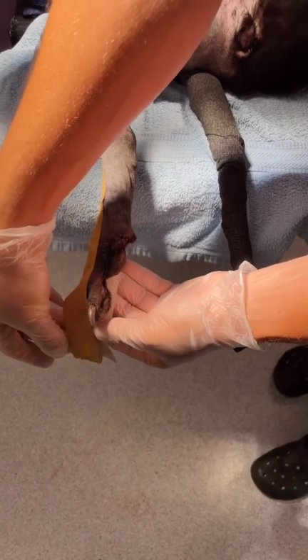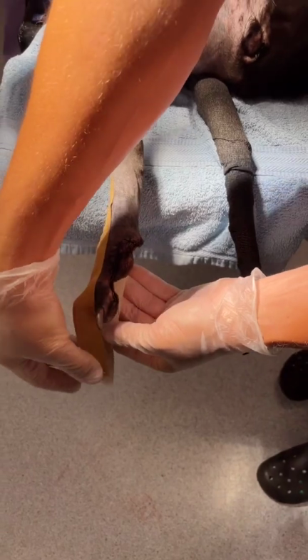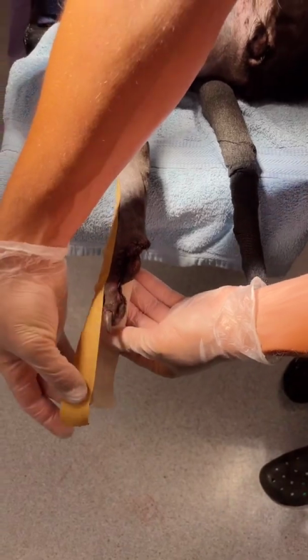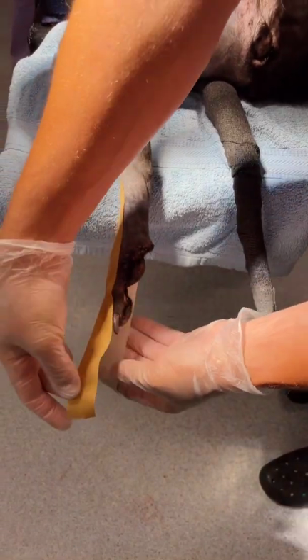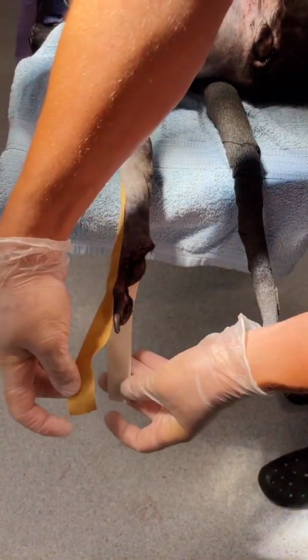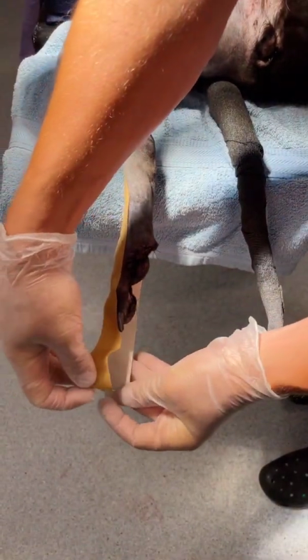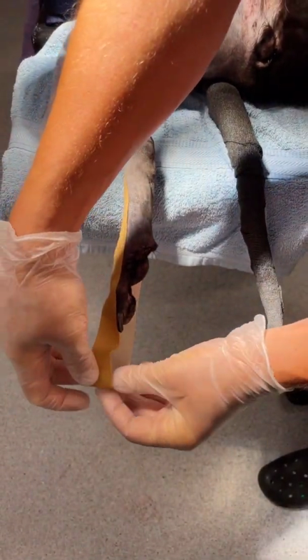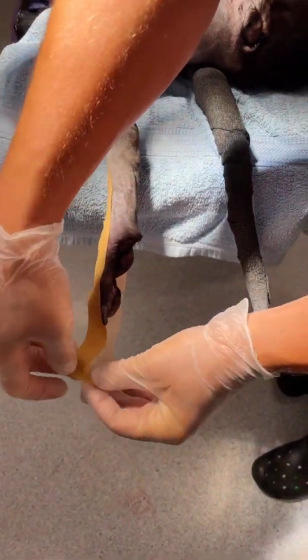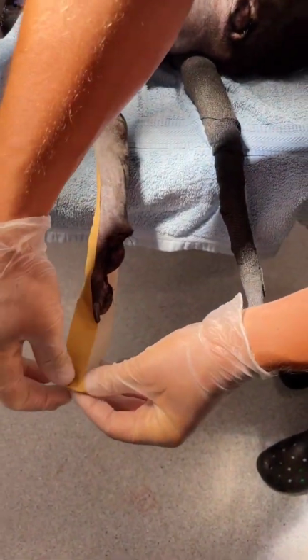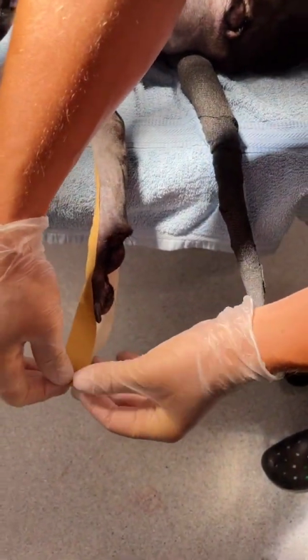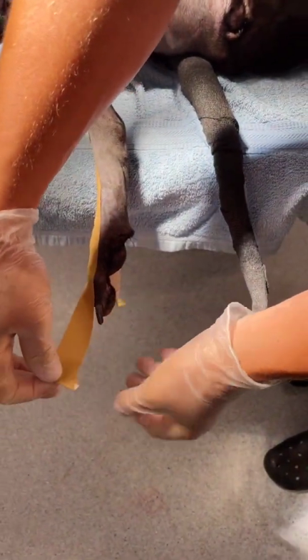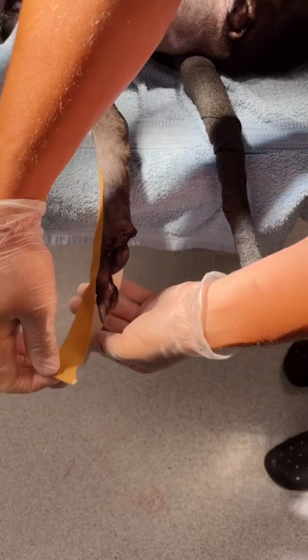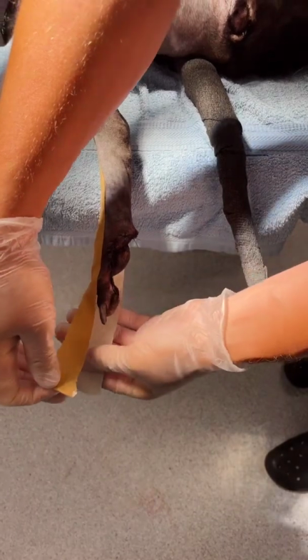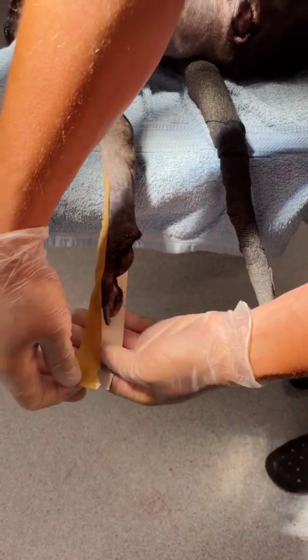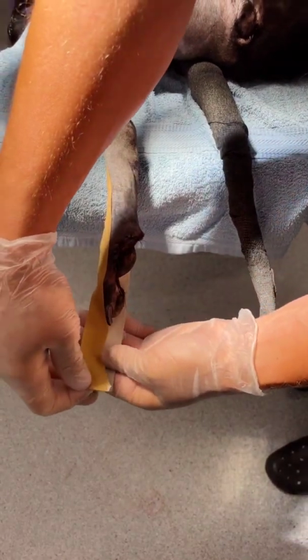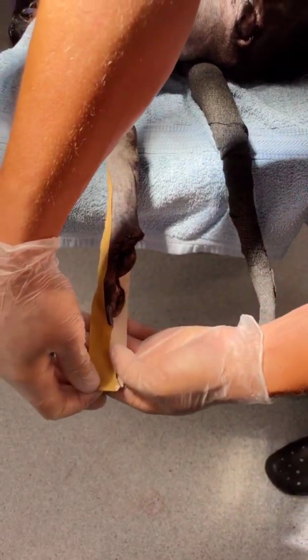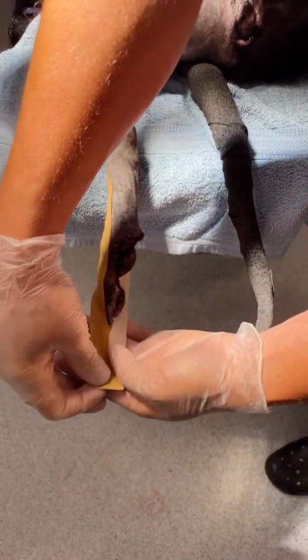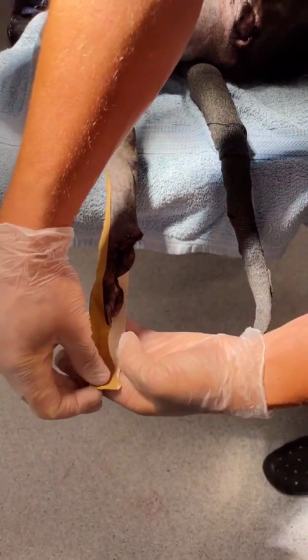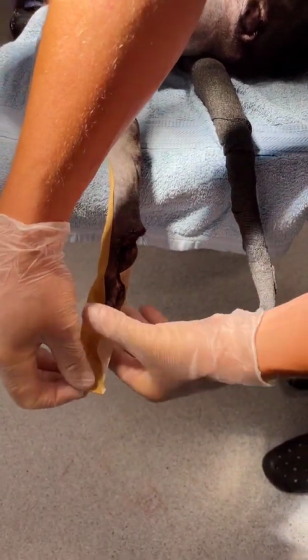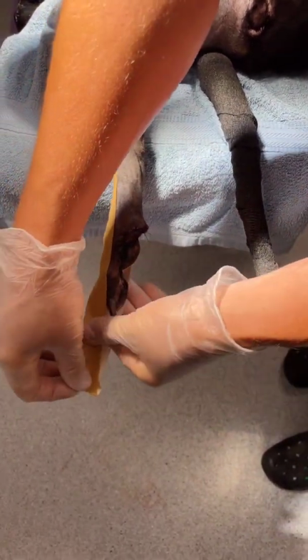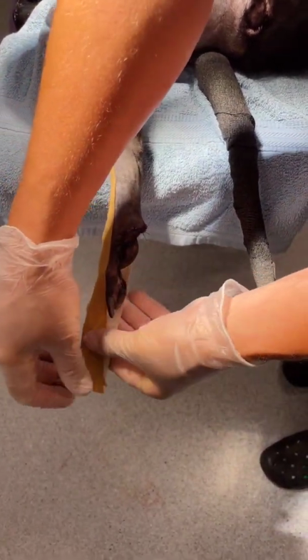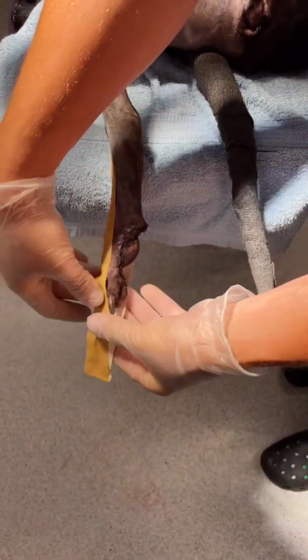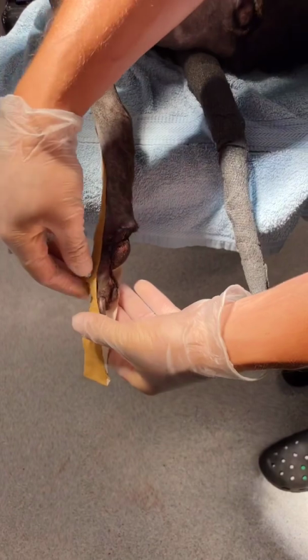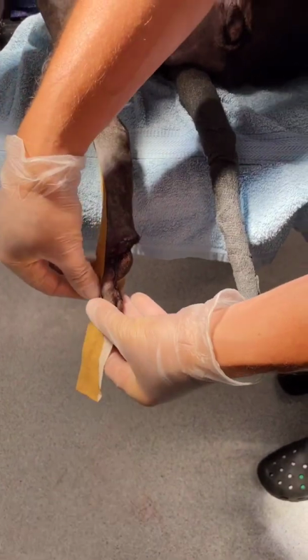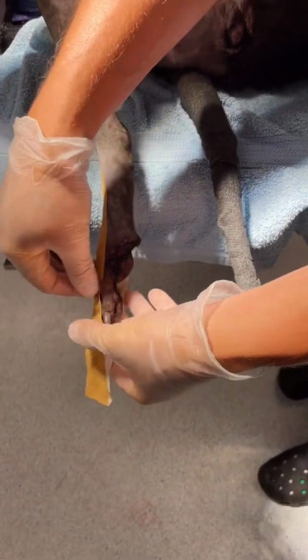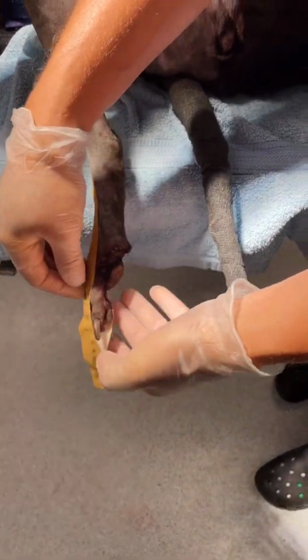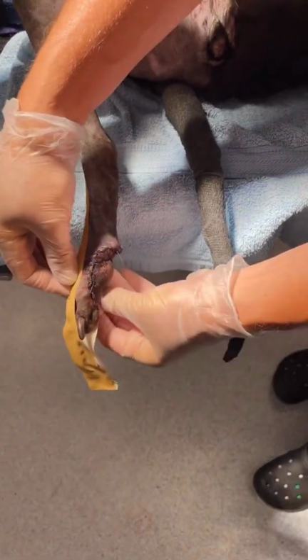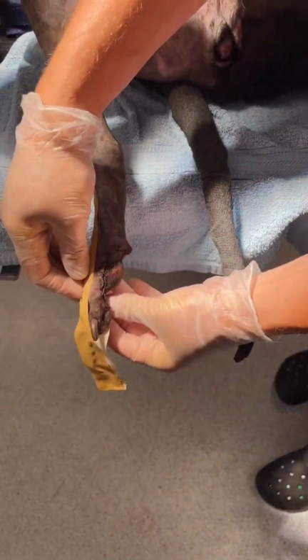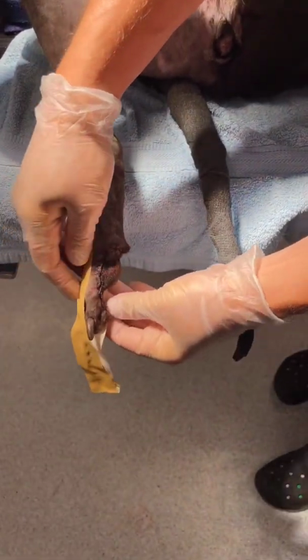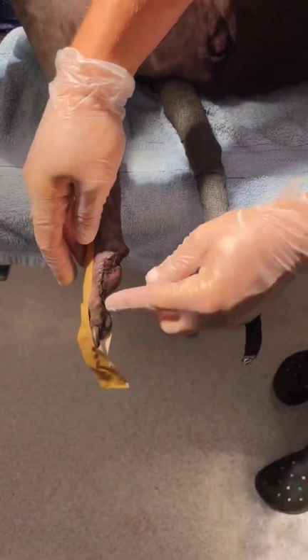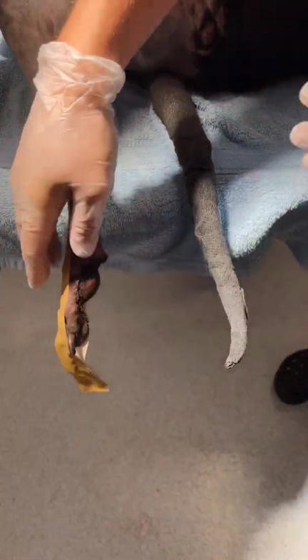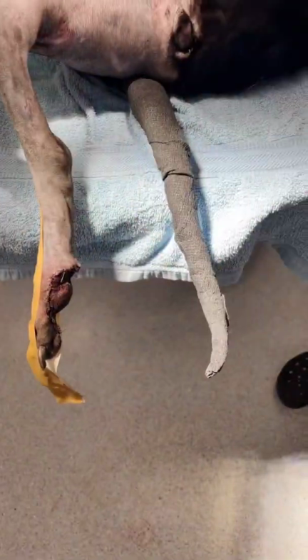Putting the stirrups on, just staying away from the incision. I'm gonna make sure that on the stirrups I put a little tab there so it's easy to undo. I'm gonna leave that on there like that. You can see that we're away from our incision along here.